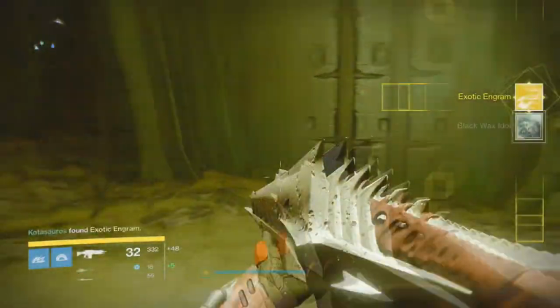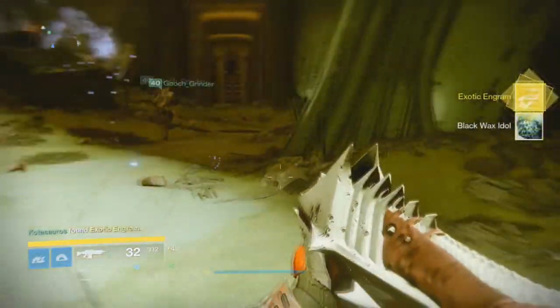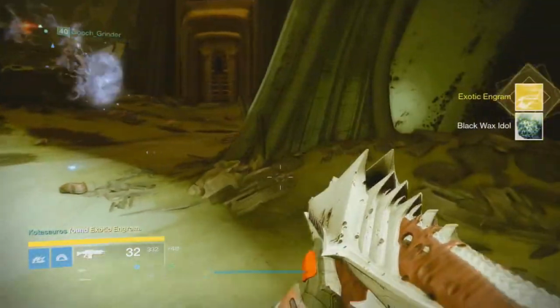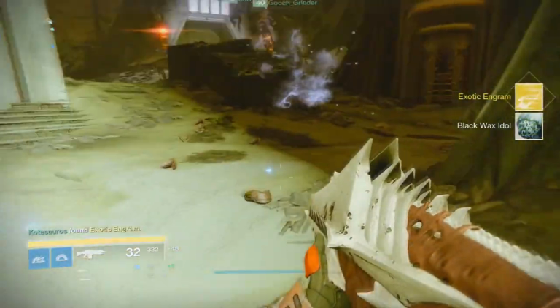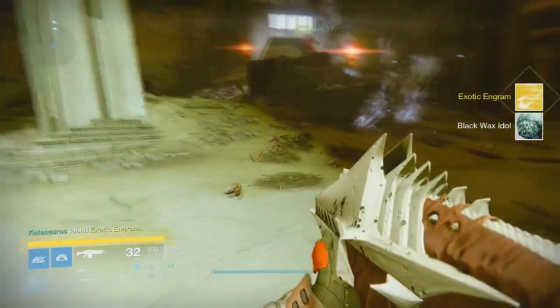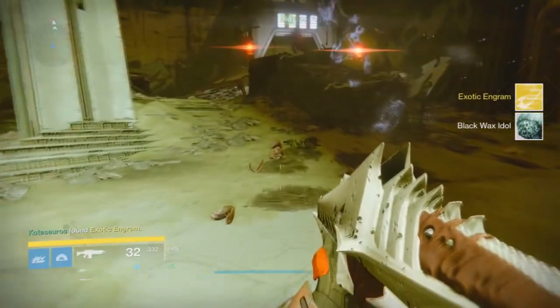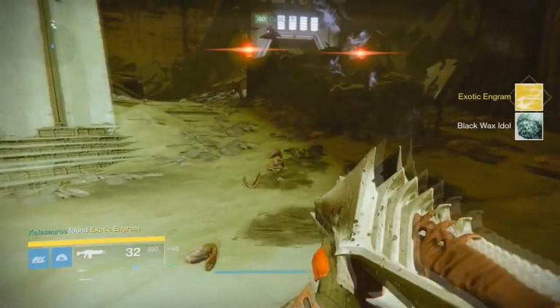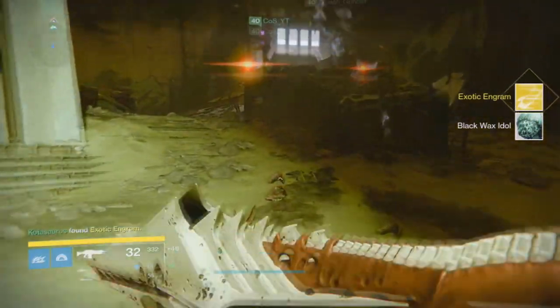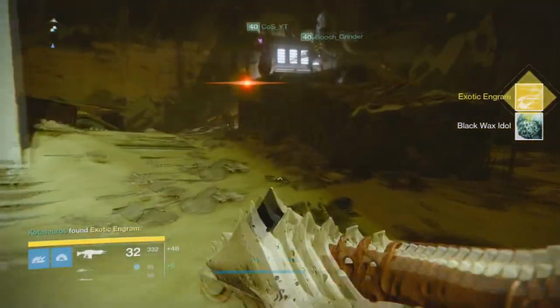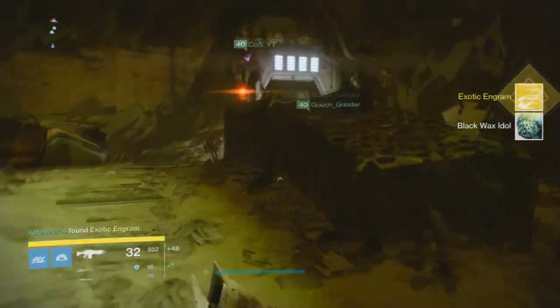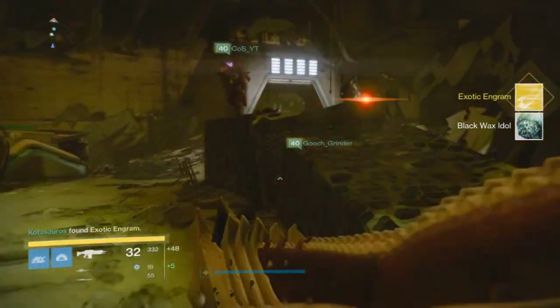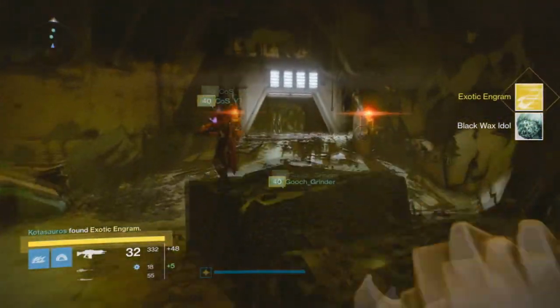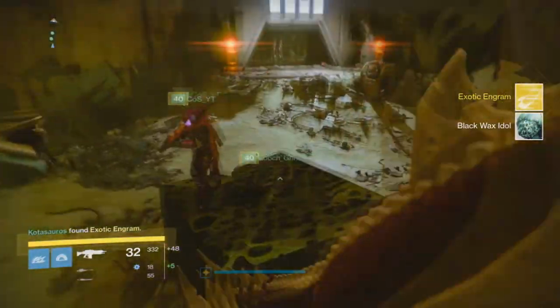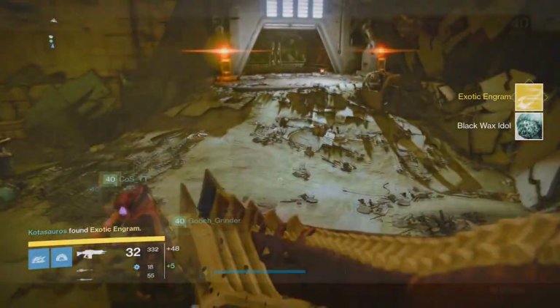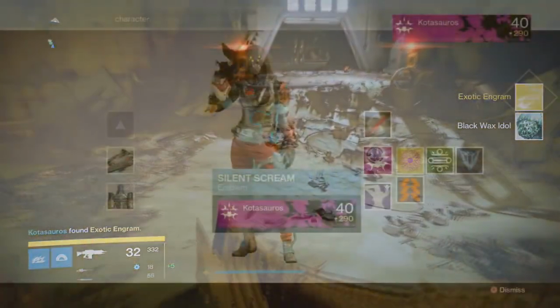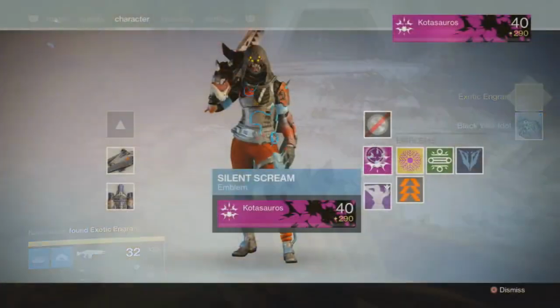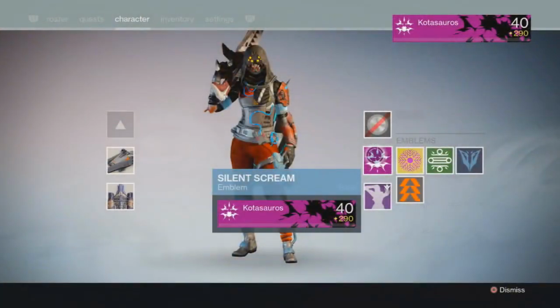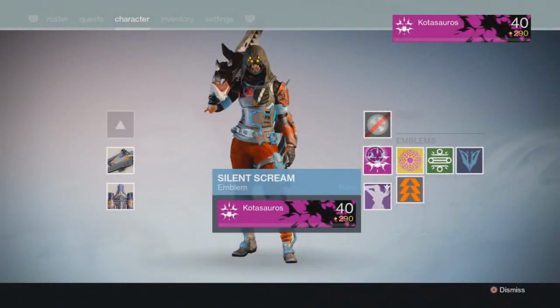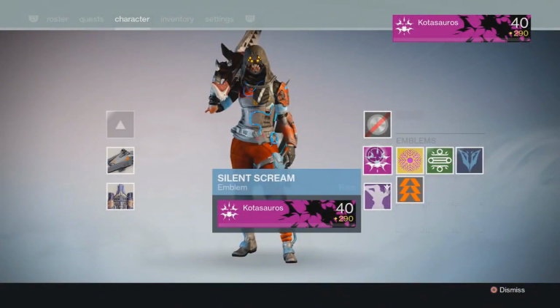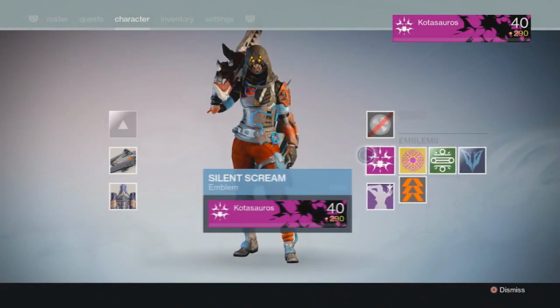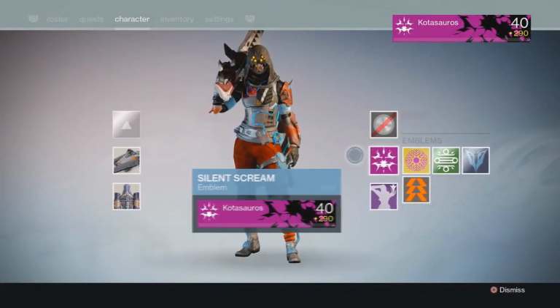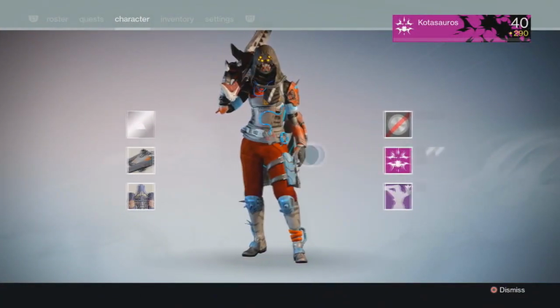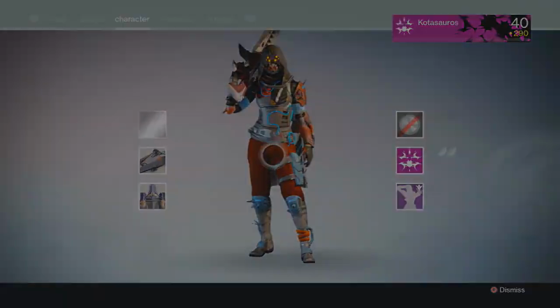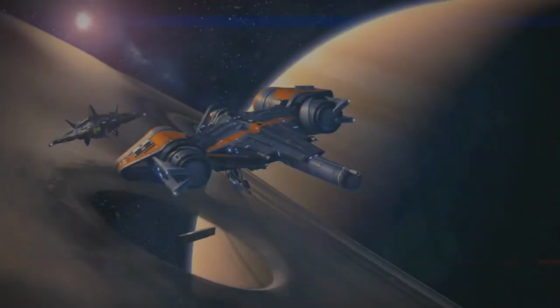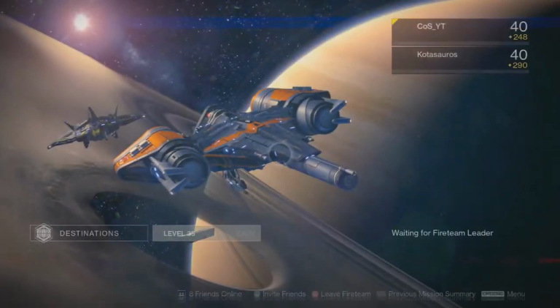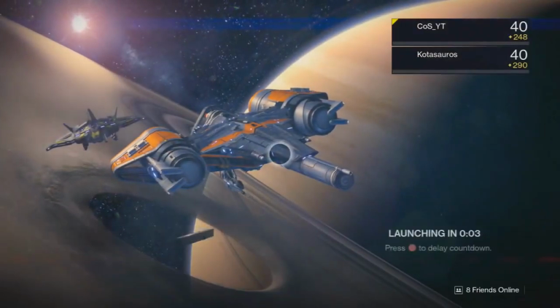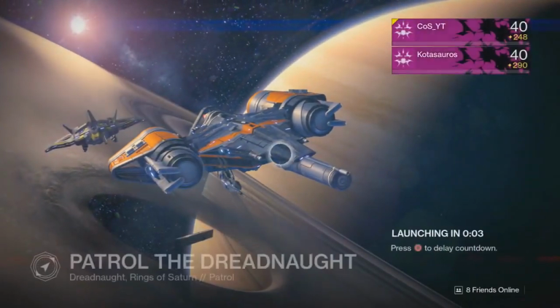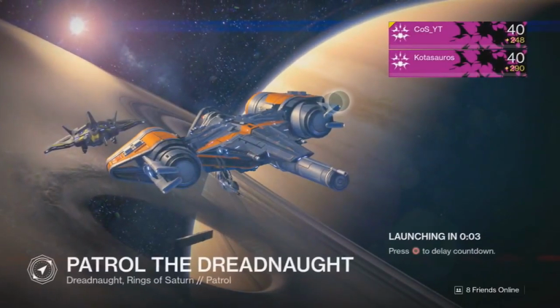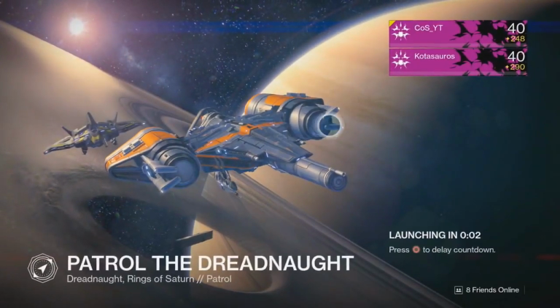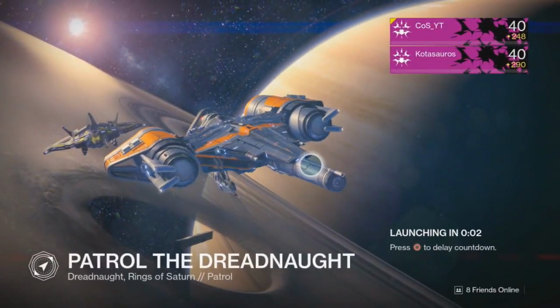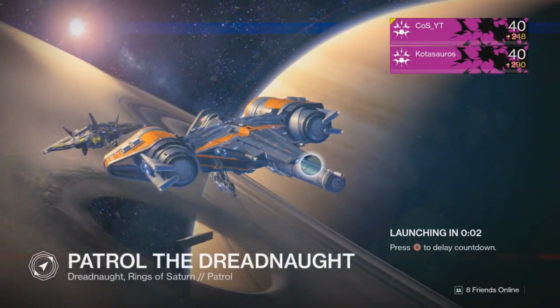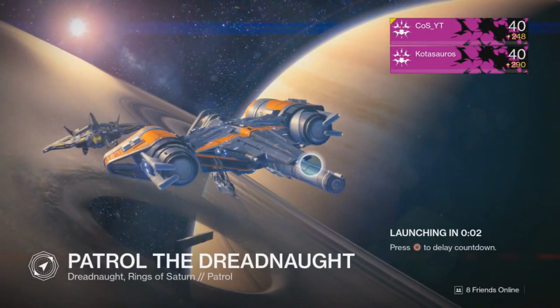Now there are two ways of getting to this location and I'm going to show you right now how to get the Silent Scream emblem if you don't already have it.